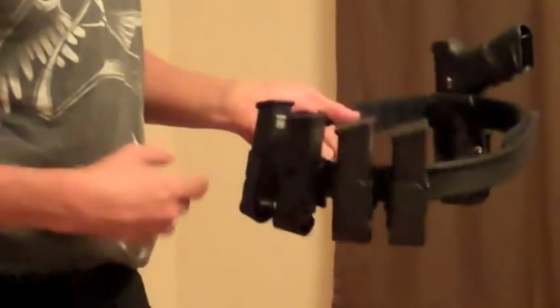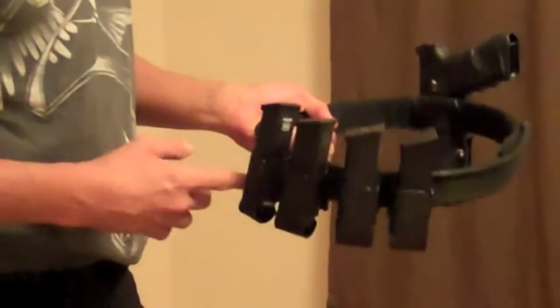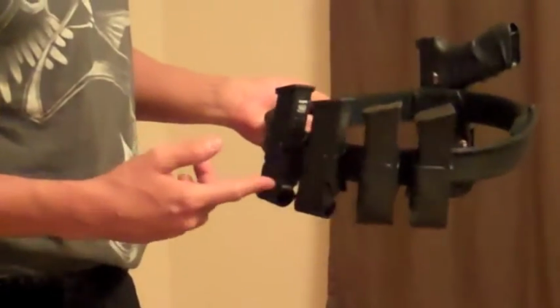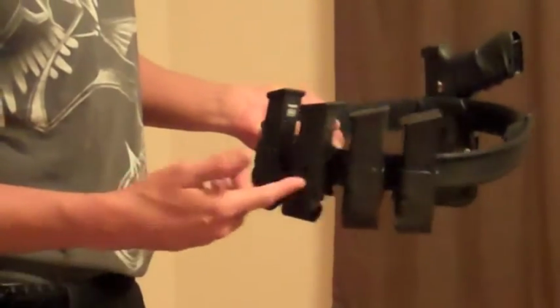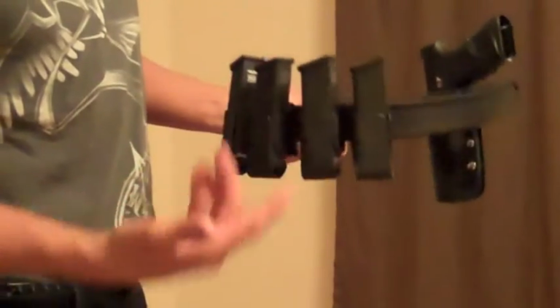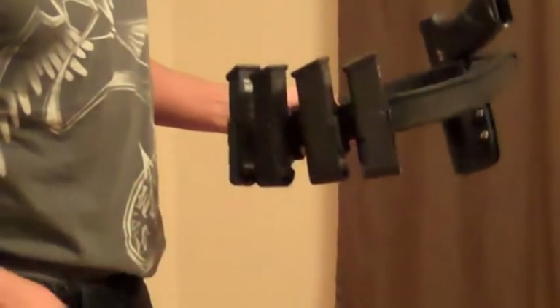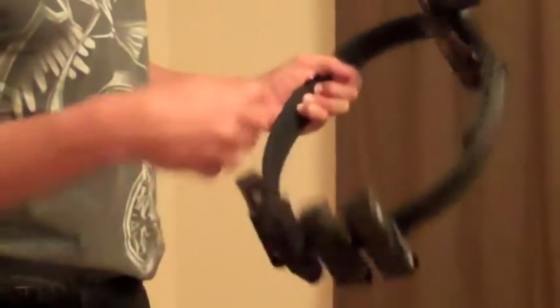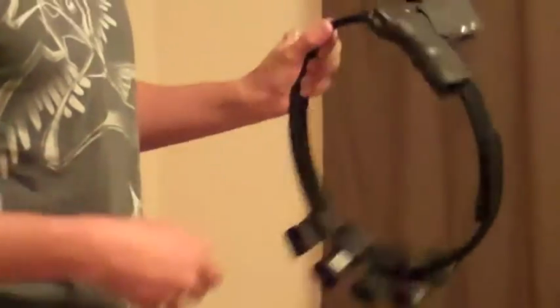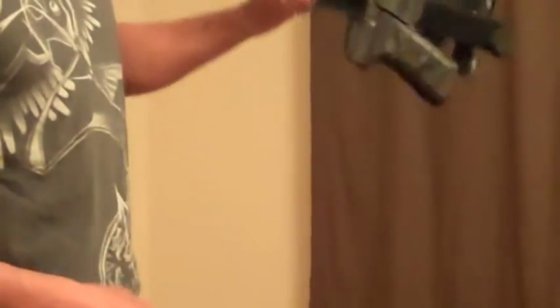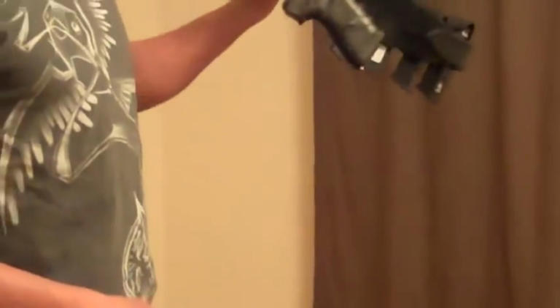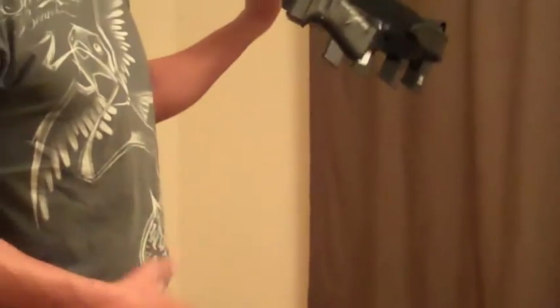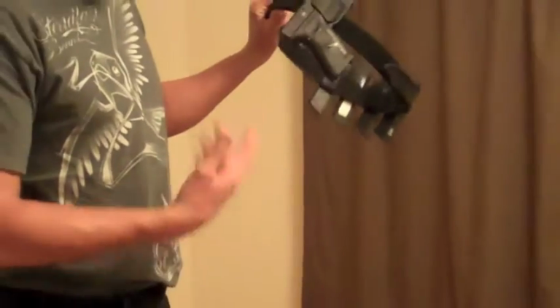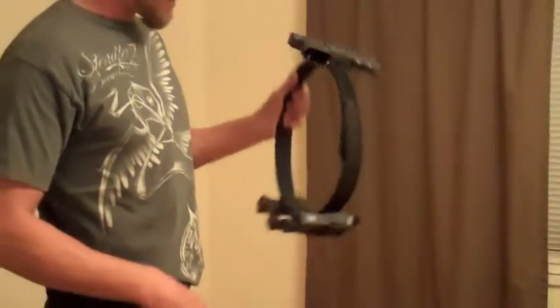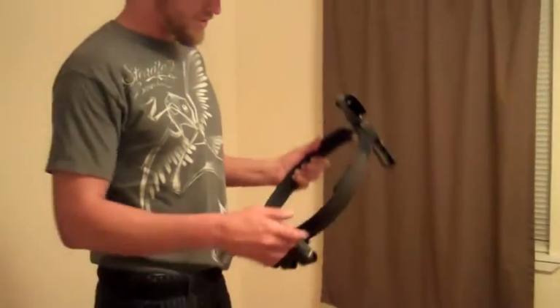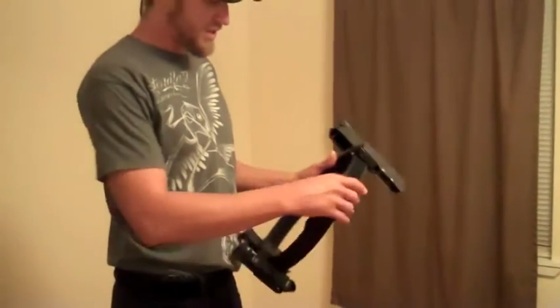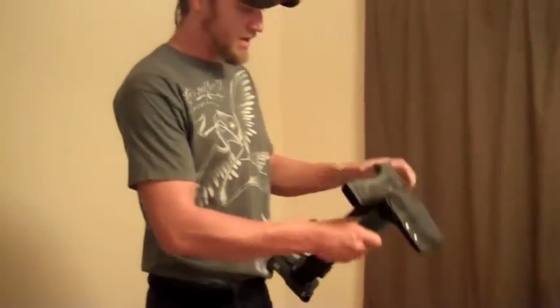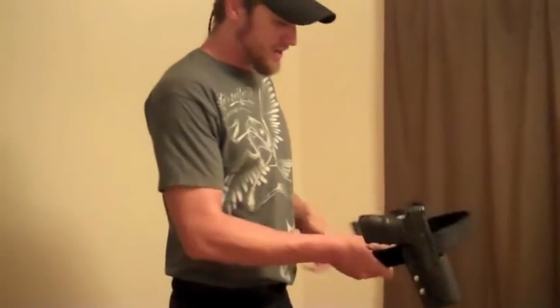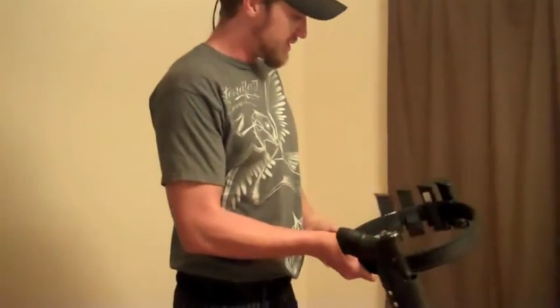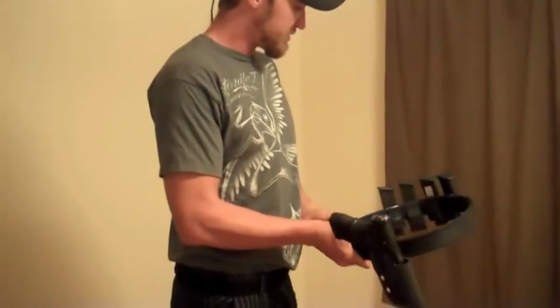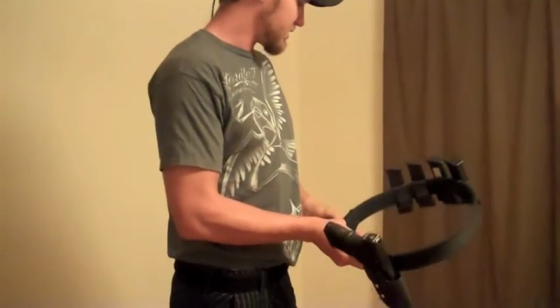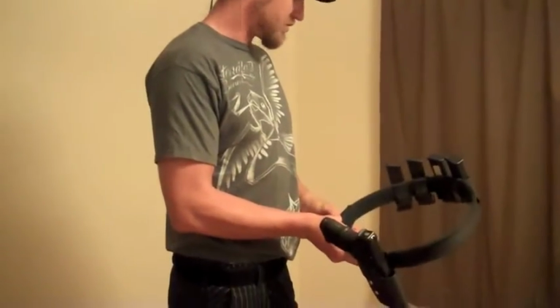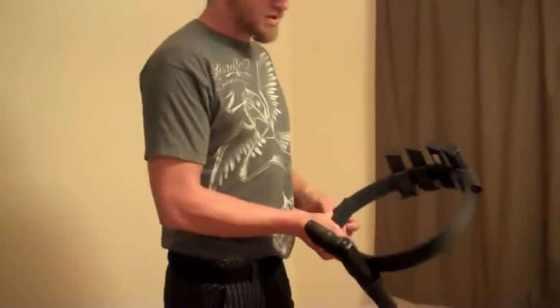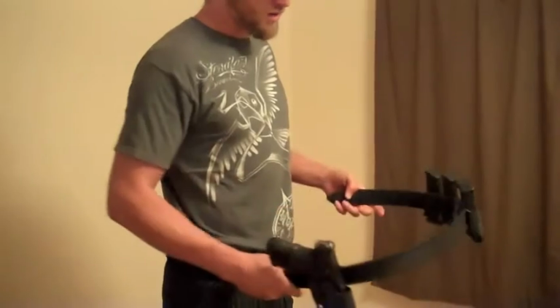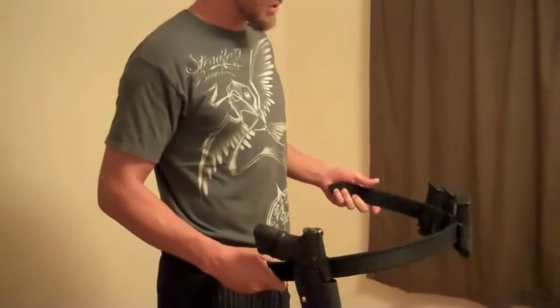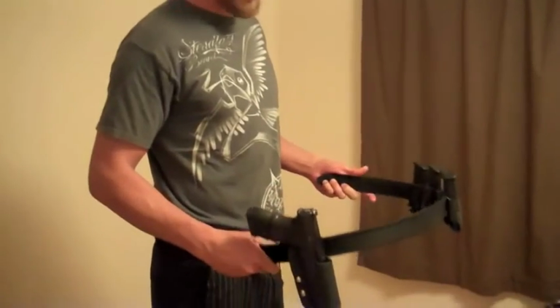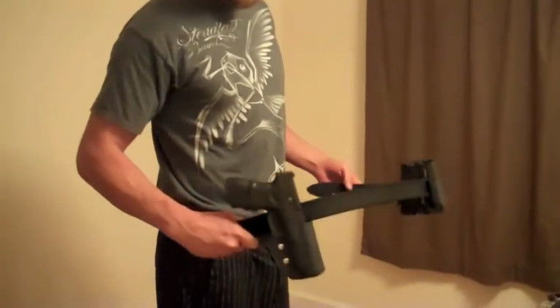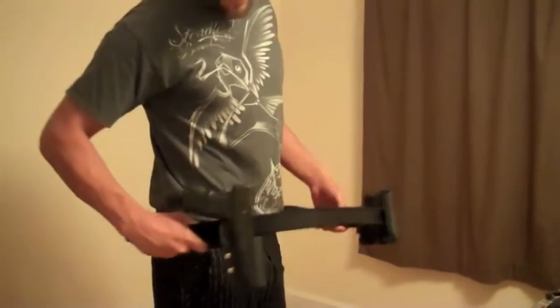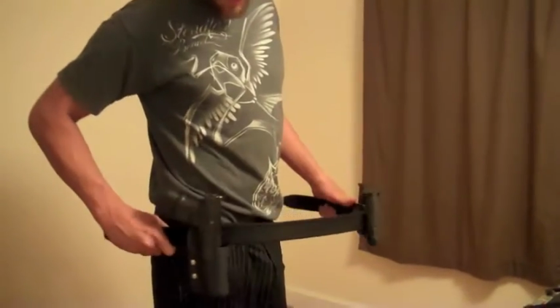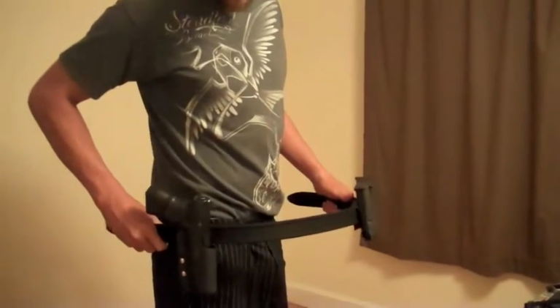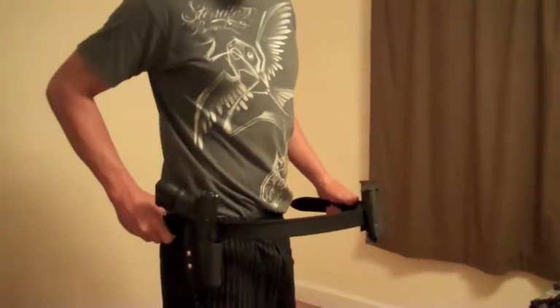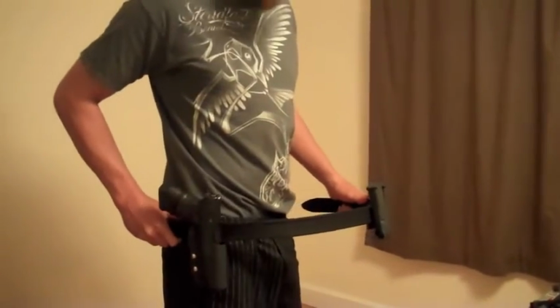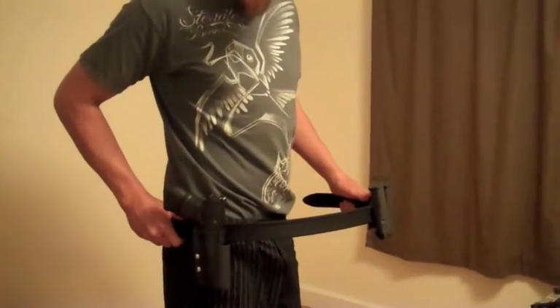Mag holders here — all good retention. You can turn it upside down. I've never had a problem with anything falling out in the past few months of hauling it around. Shooting 3-gun, IPSC, USPSA production.